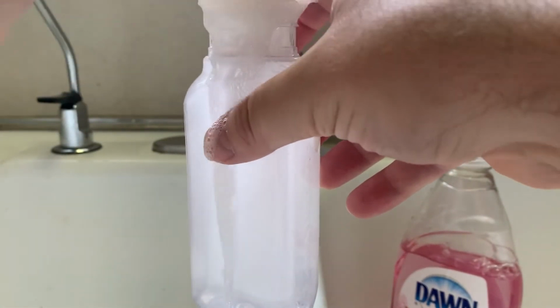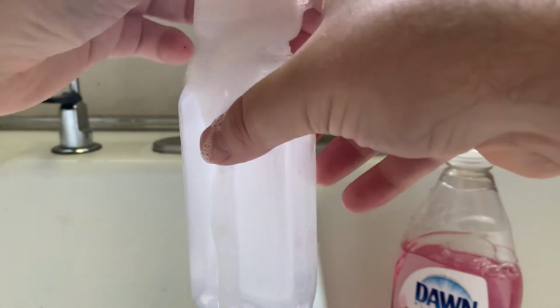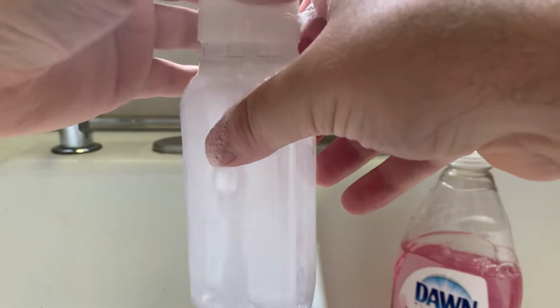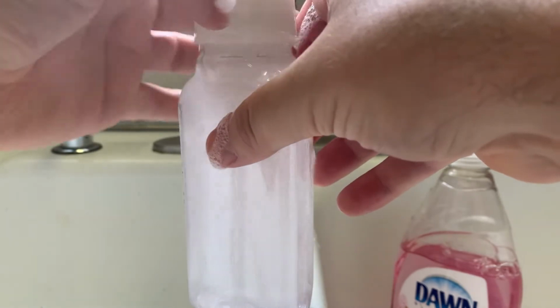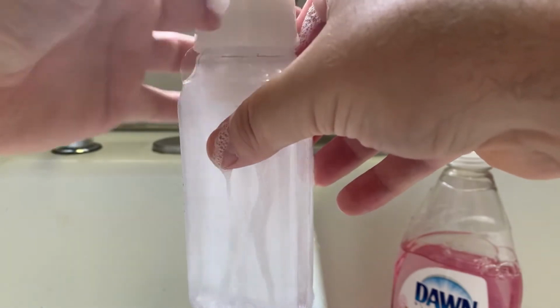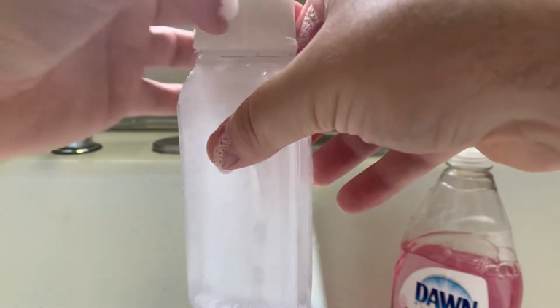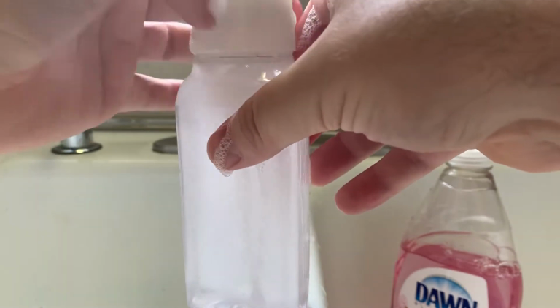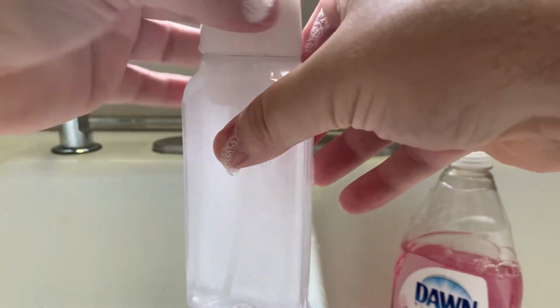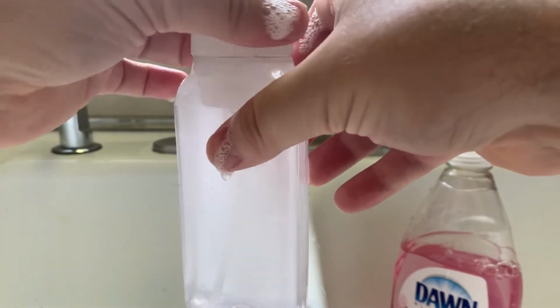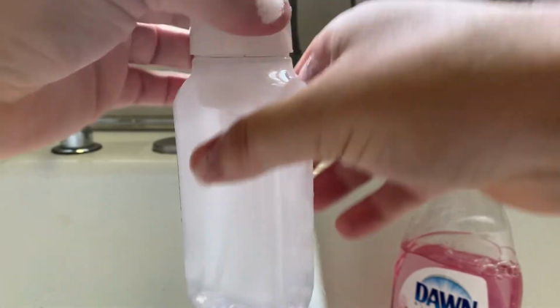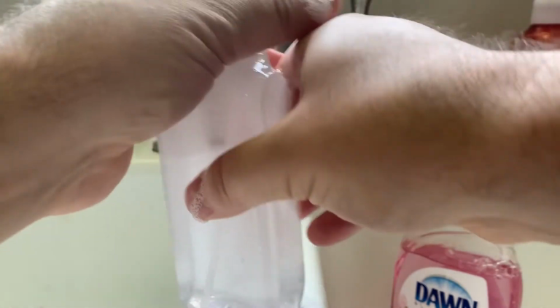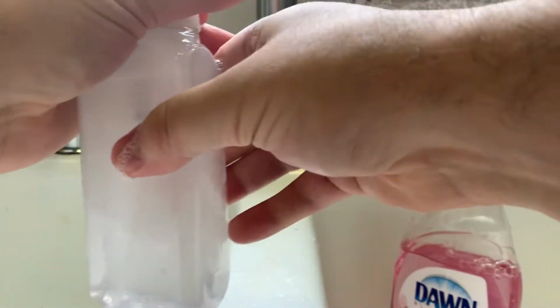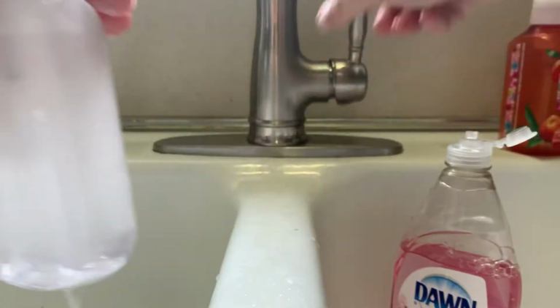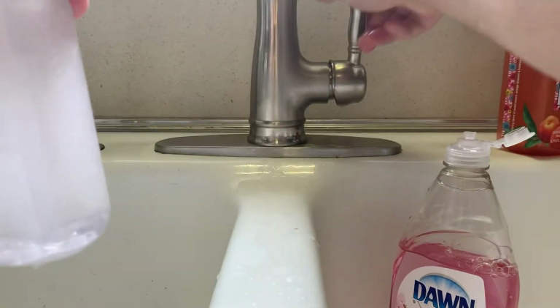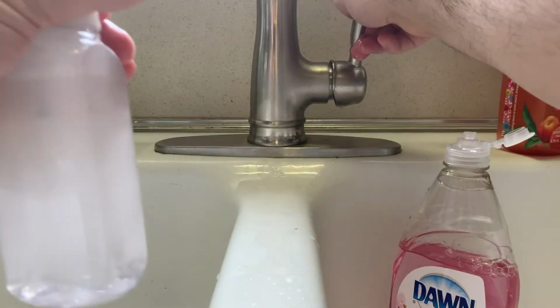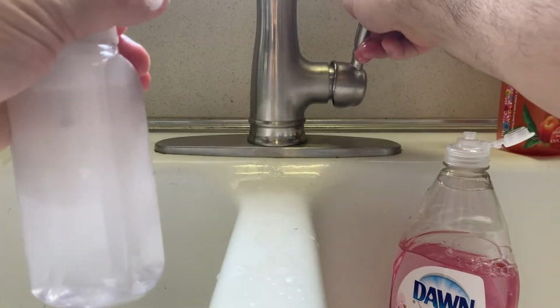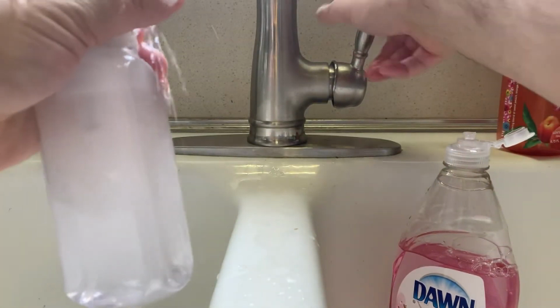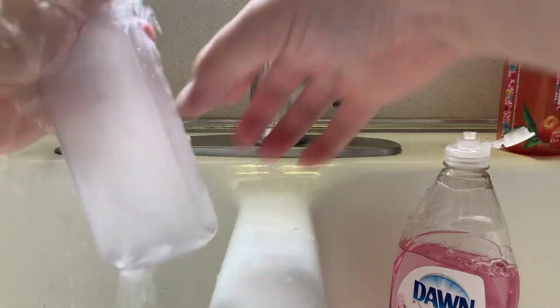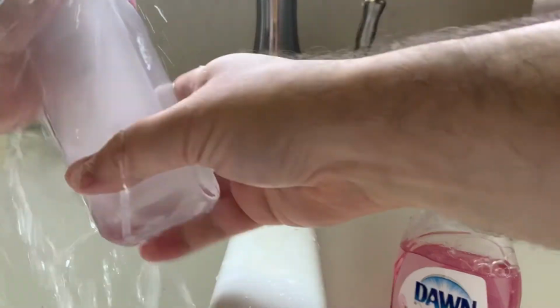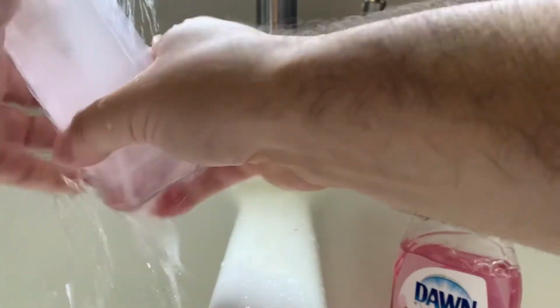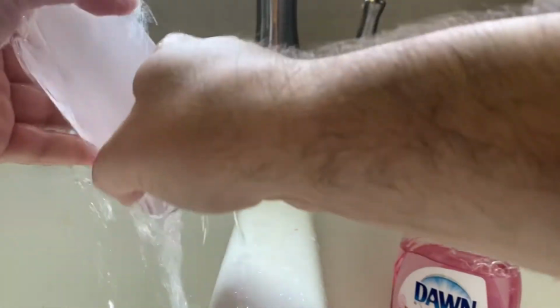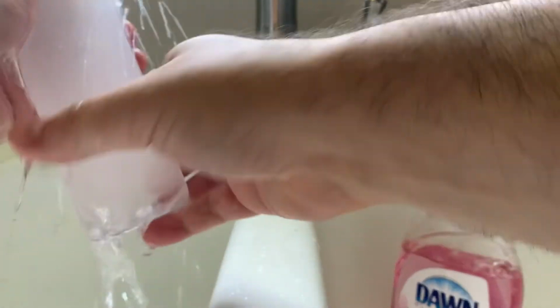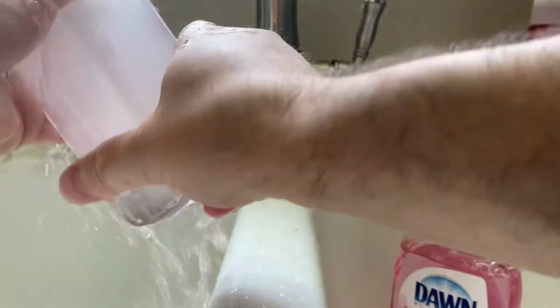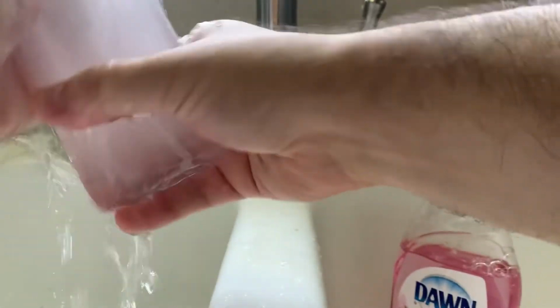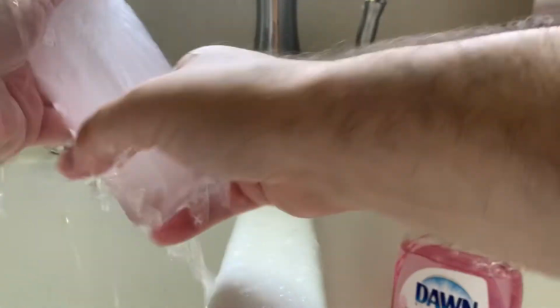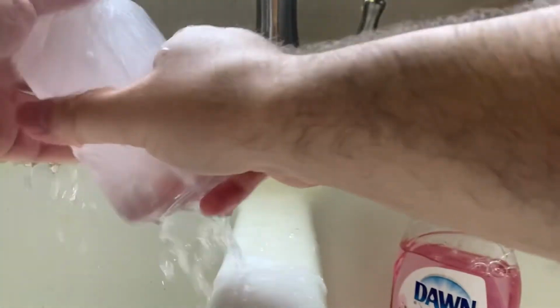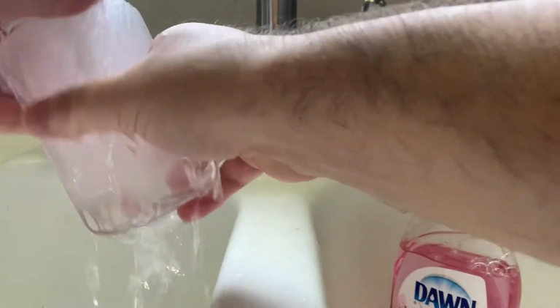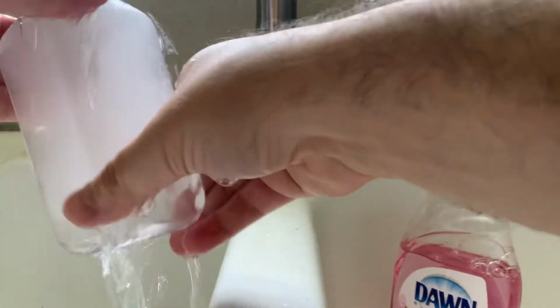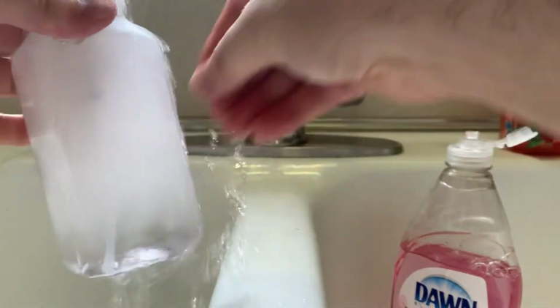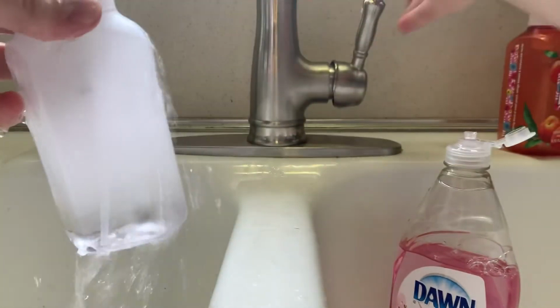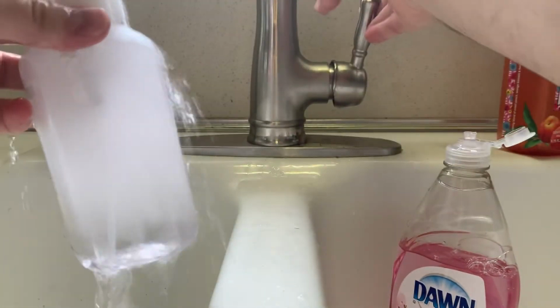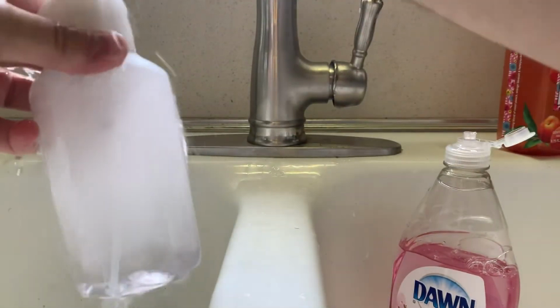After a while it'll clog and not be effective, and at that point you can just throw it away. But it's more than the one use you would have gotten.